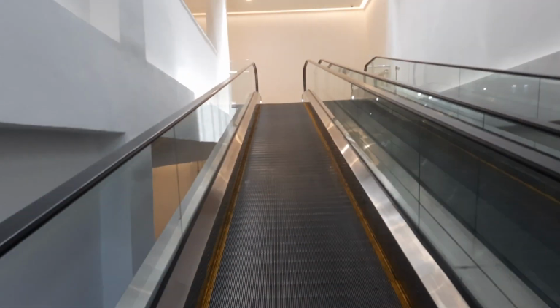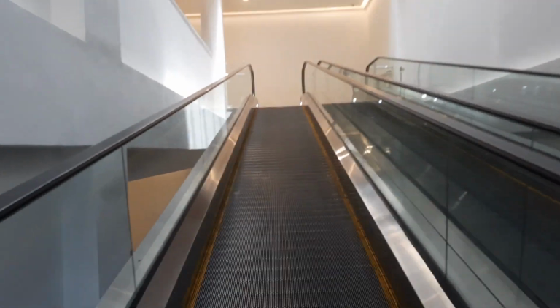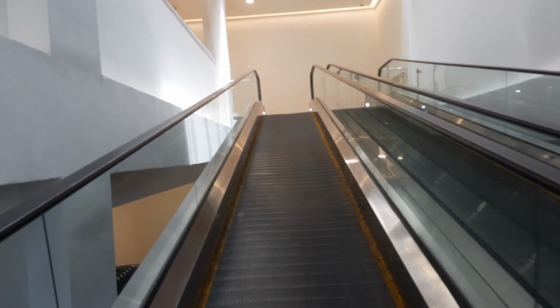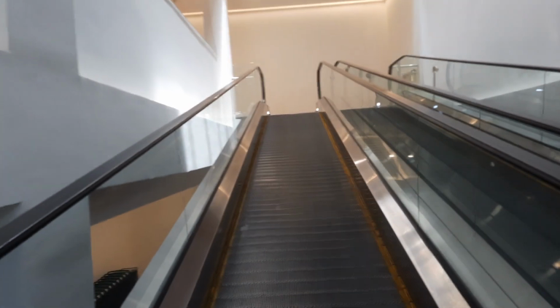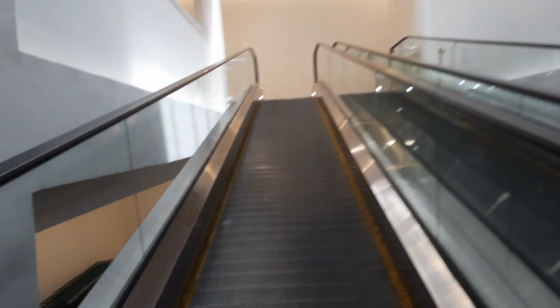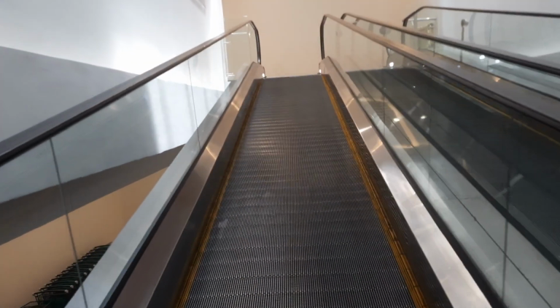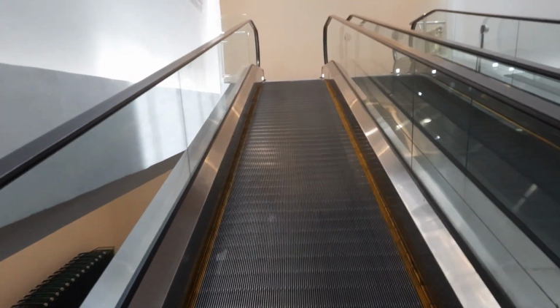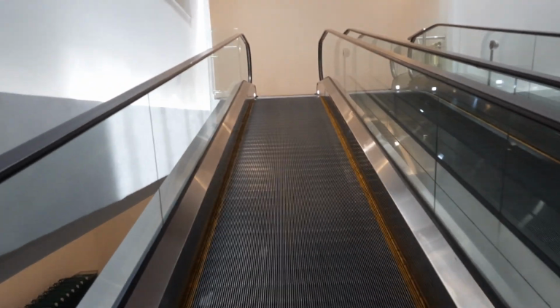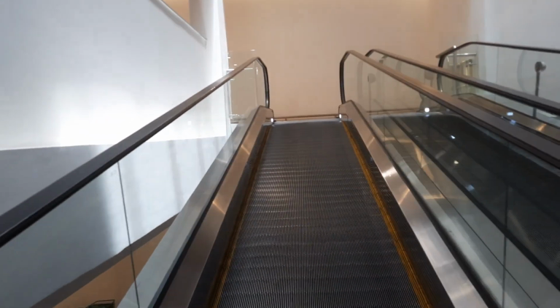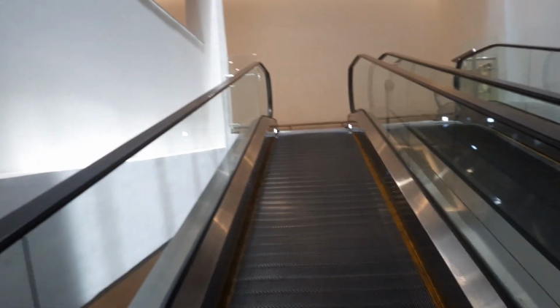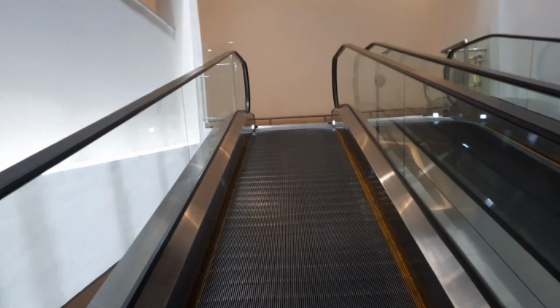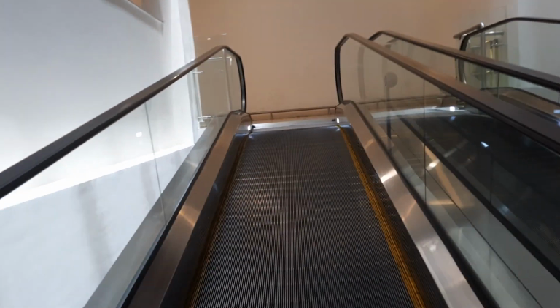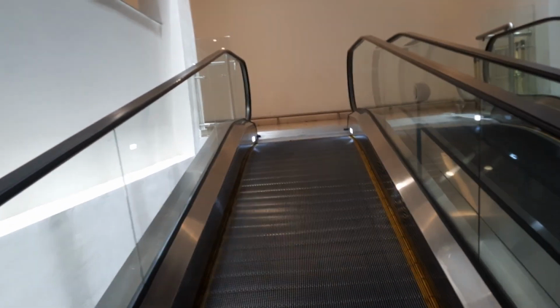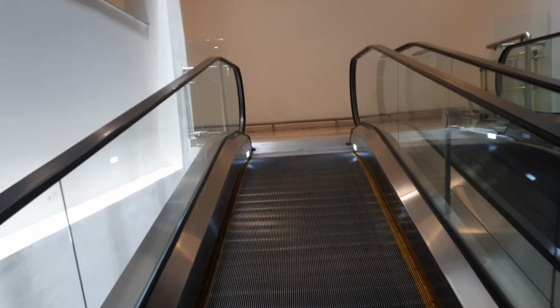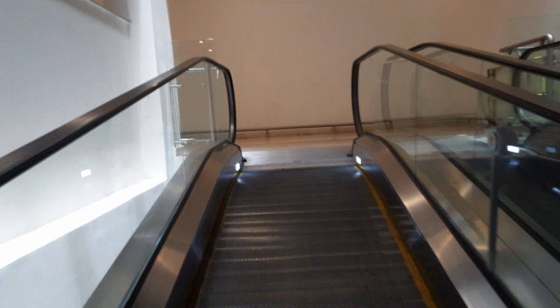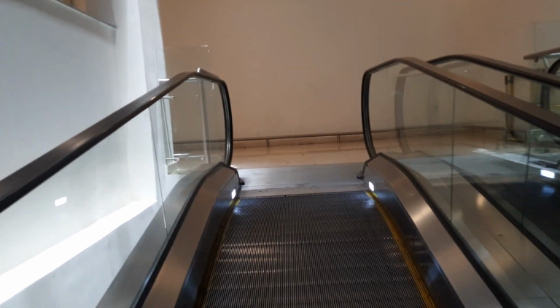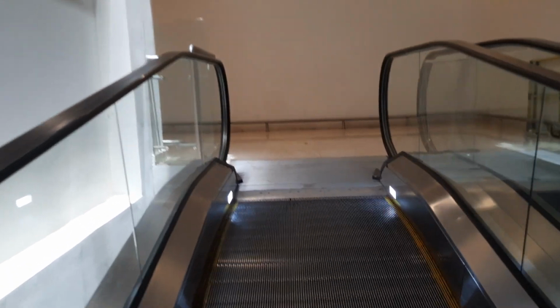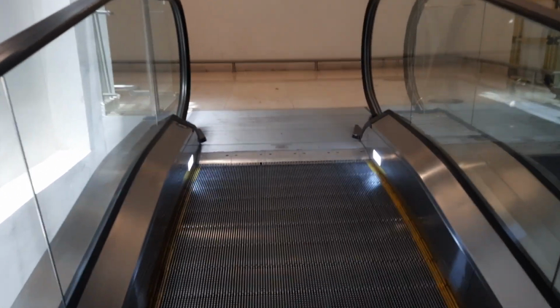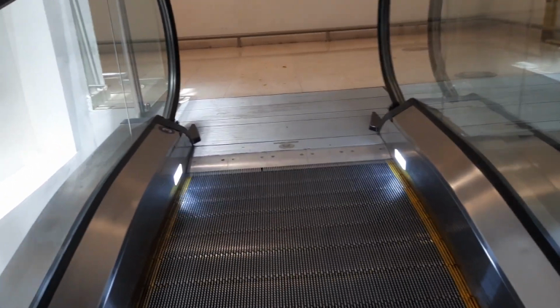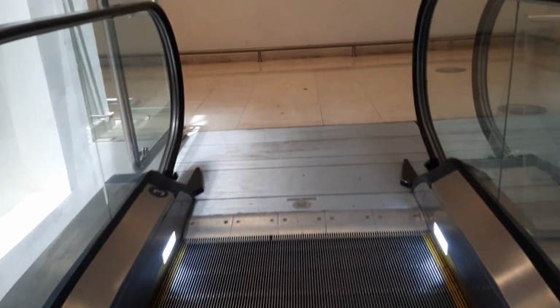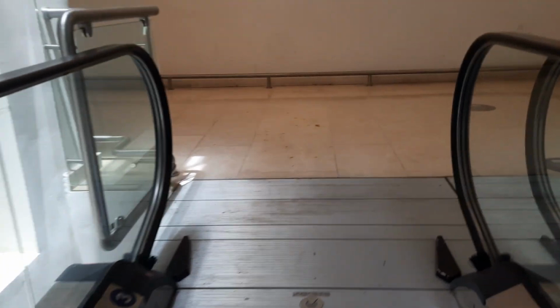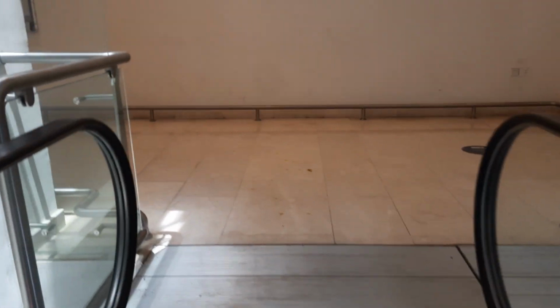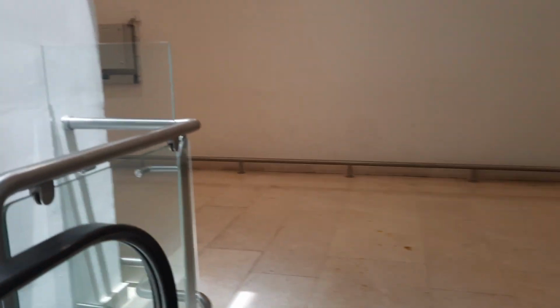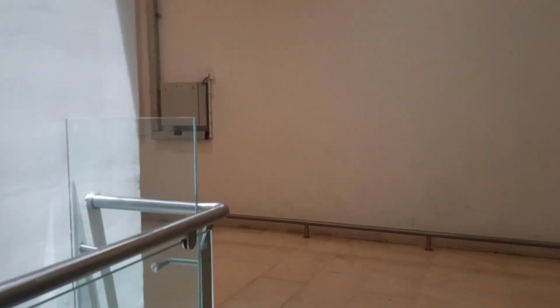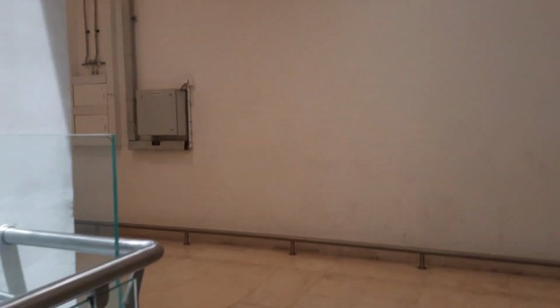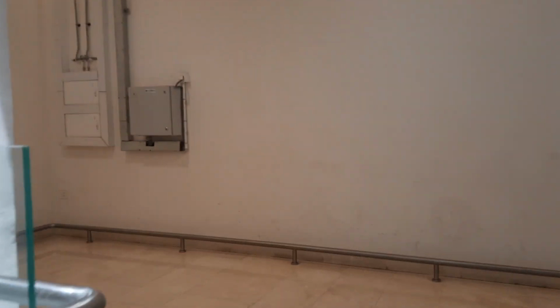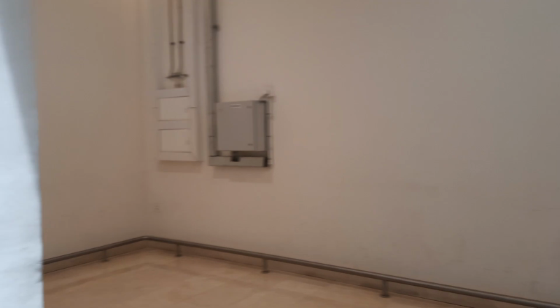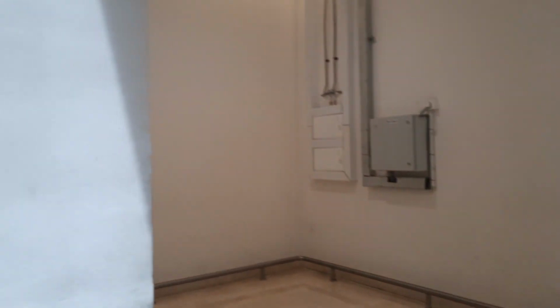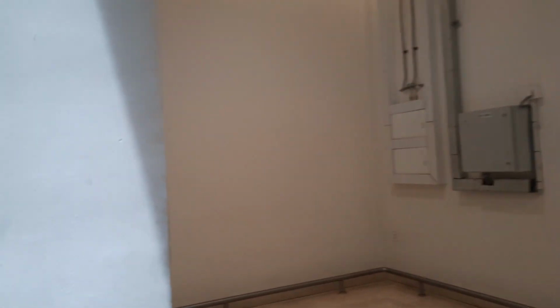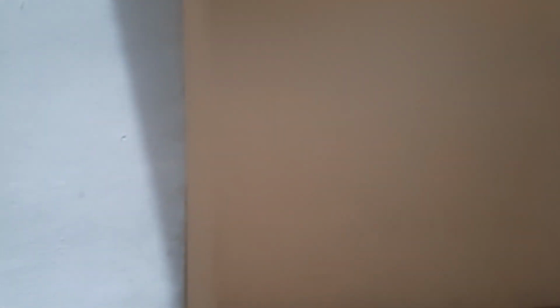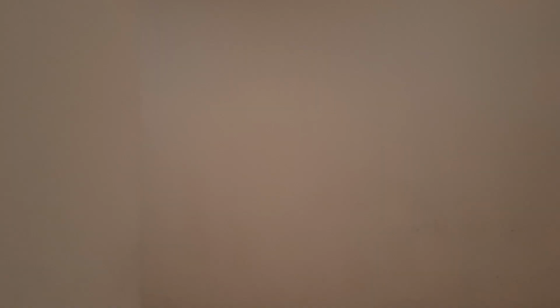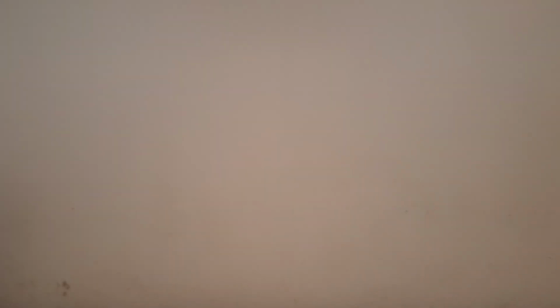We have good escalators here — good for everyone, even old people, so they can get around easily. Even luggage can be taken here. It is a brand new mall.